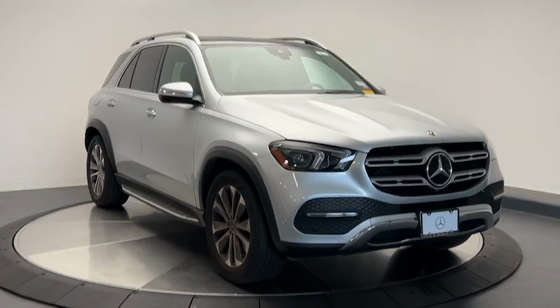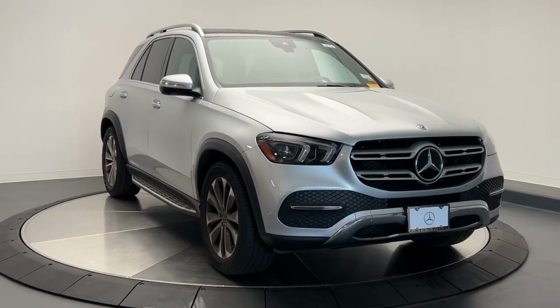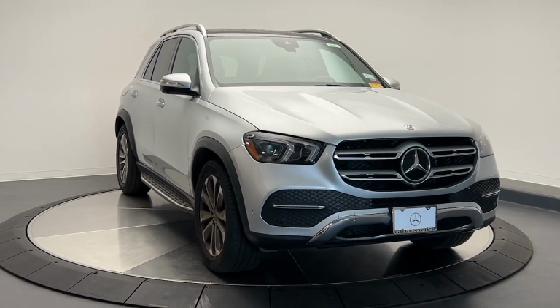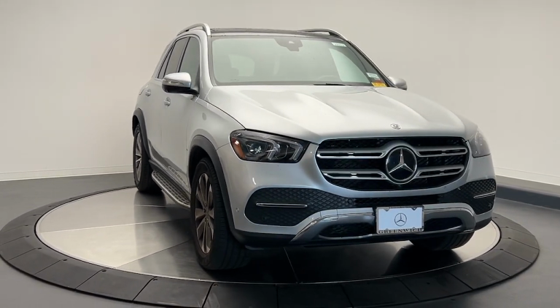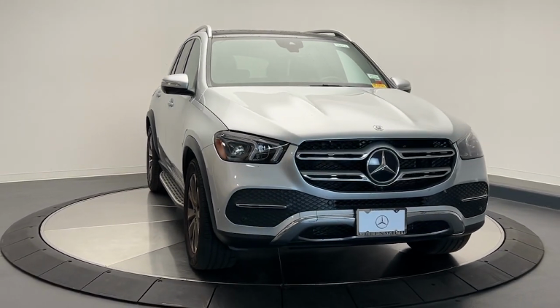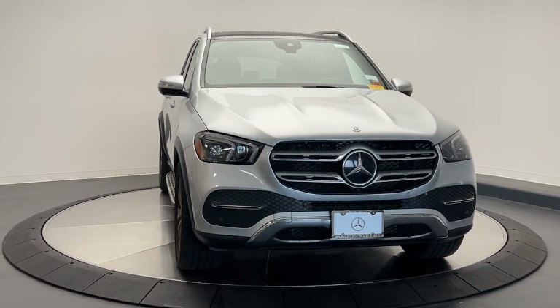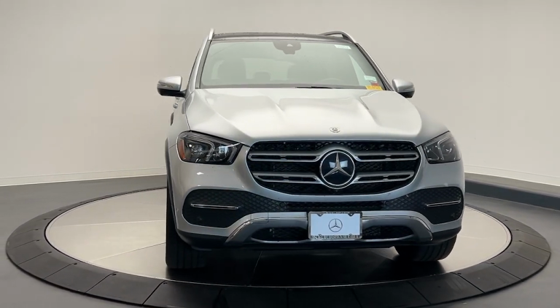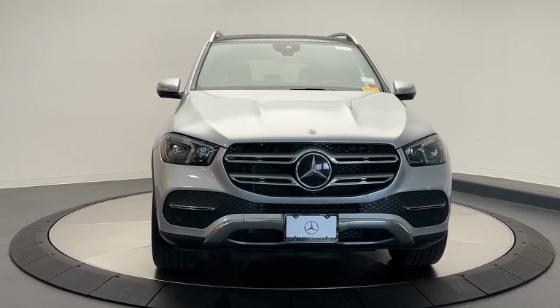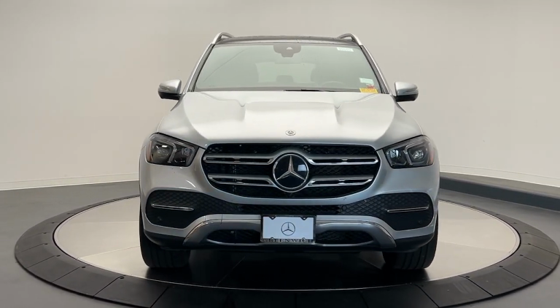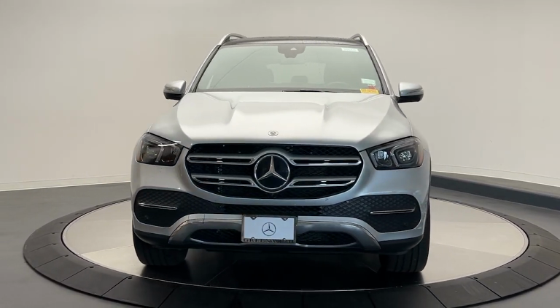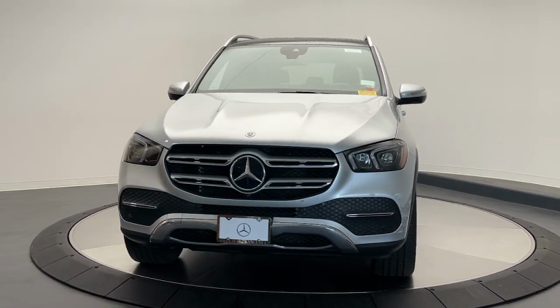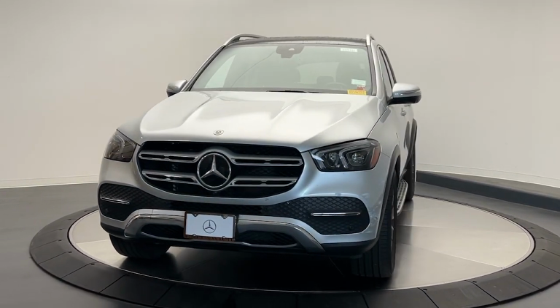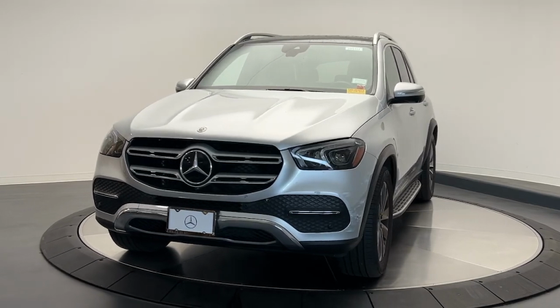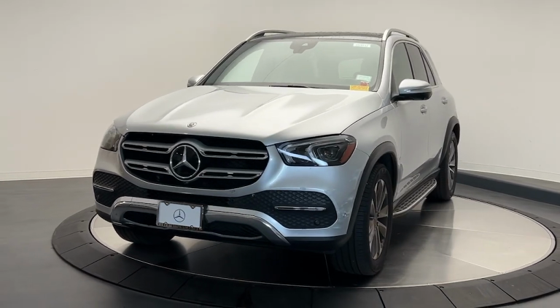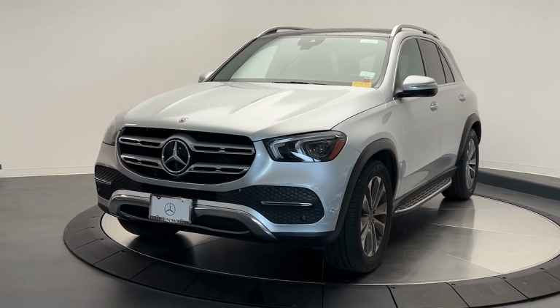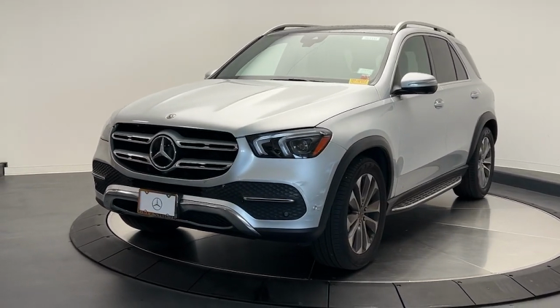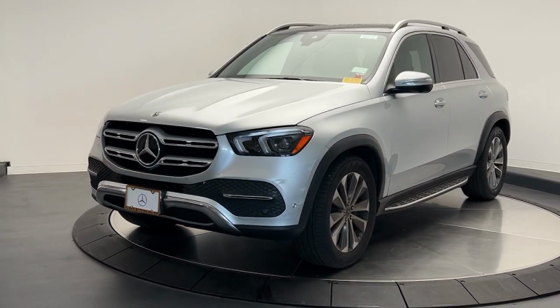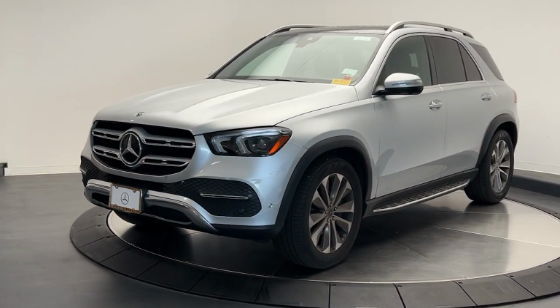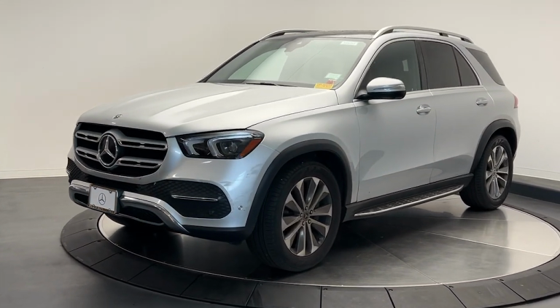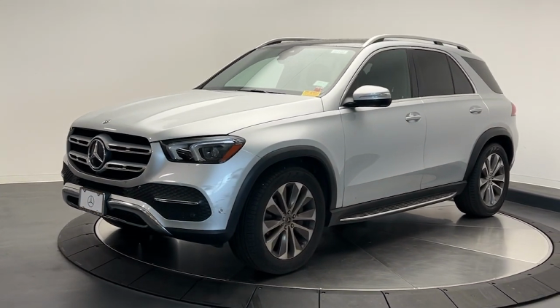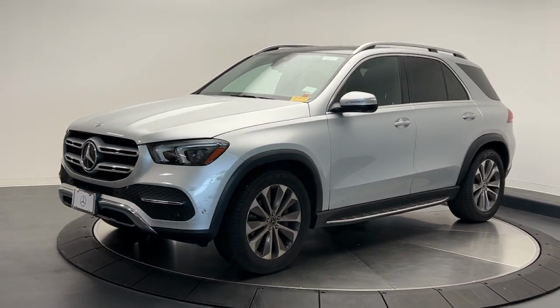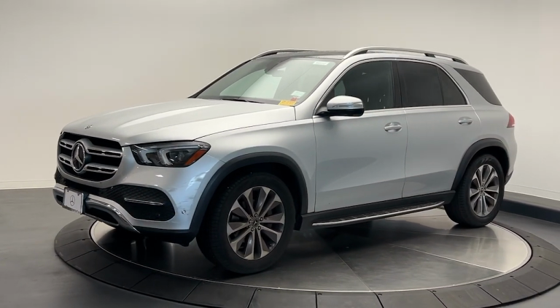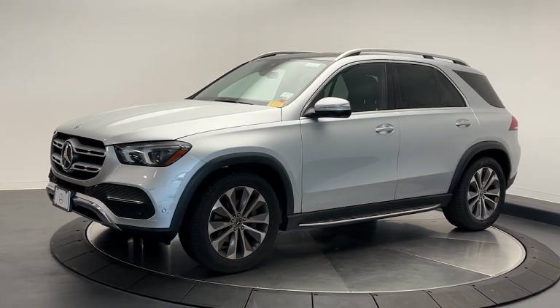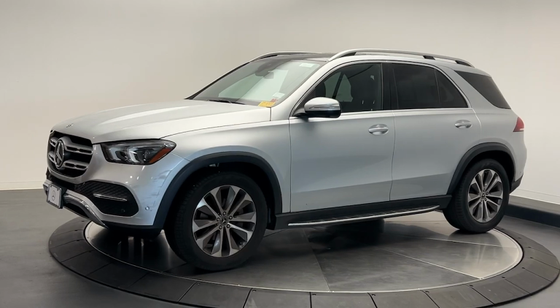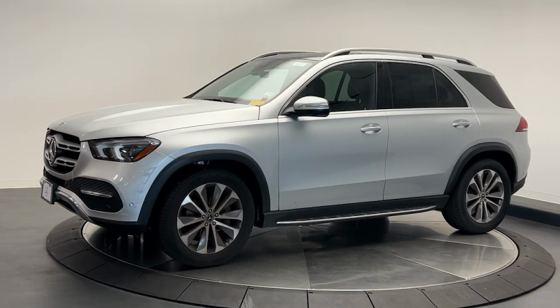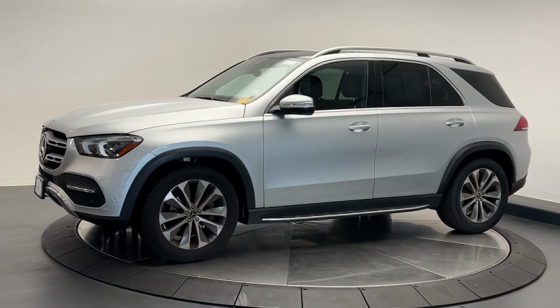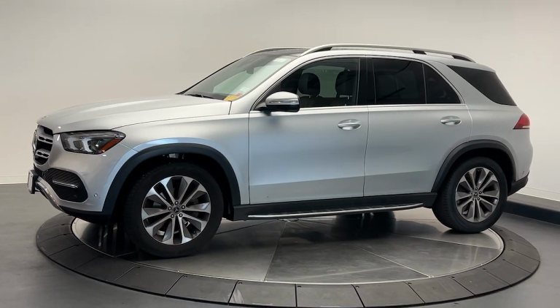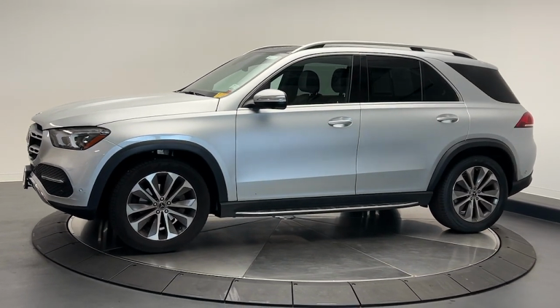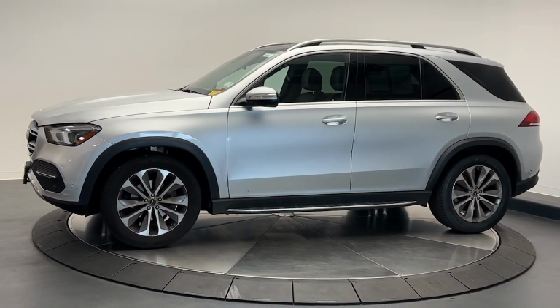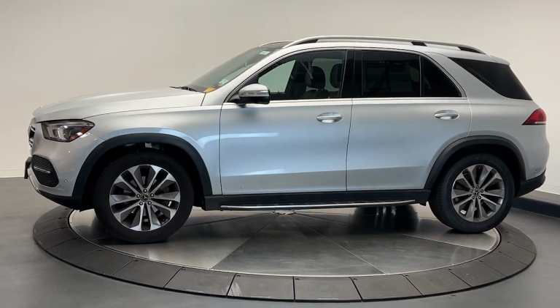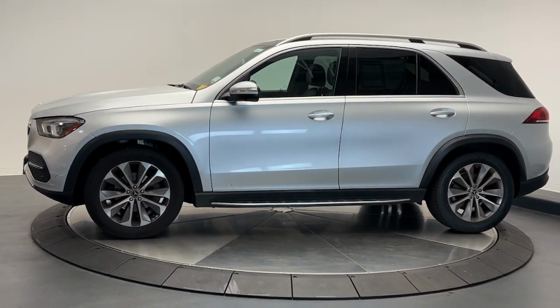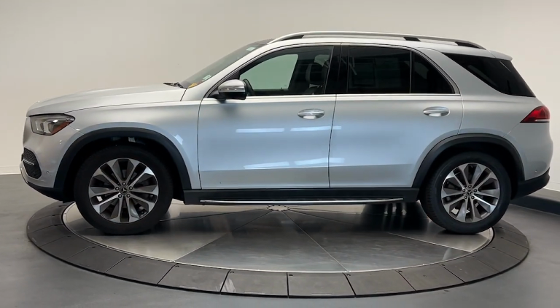Get a feel for the 2020 Mercedes-Benz GLE. This vehicle is an outstanding buy with fewer than 60,000 miles on the odometer. Prepare to be captivated. Here's a Mercedes-Benz GLE SUV,